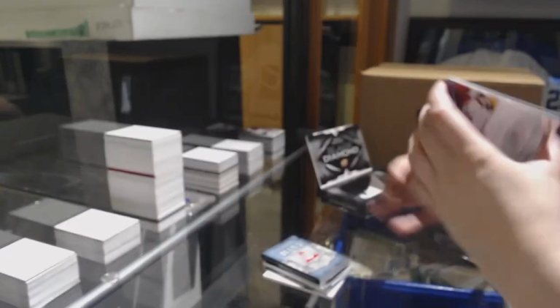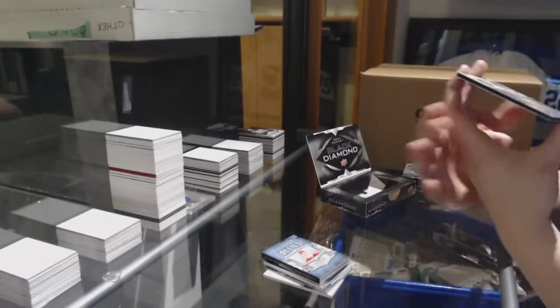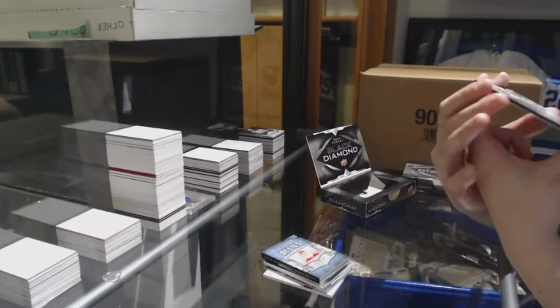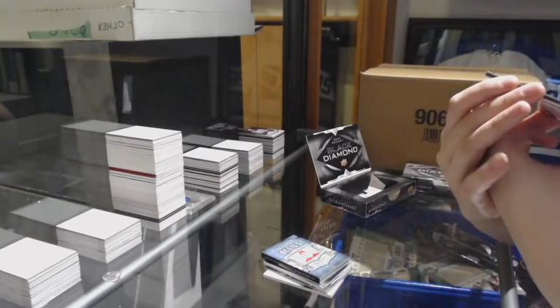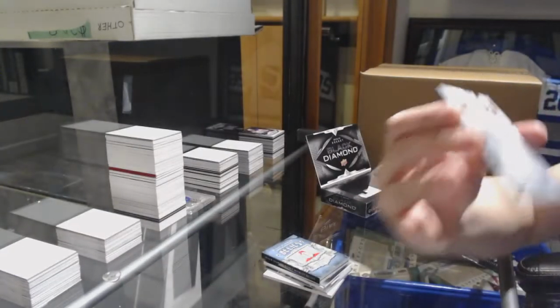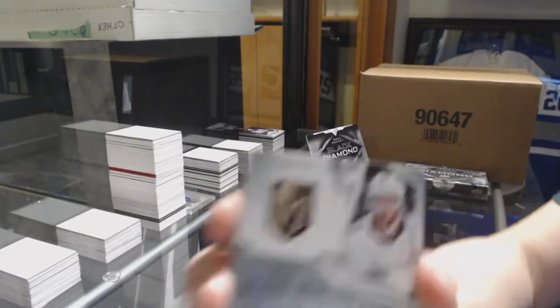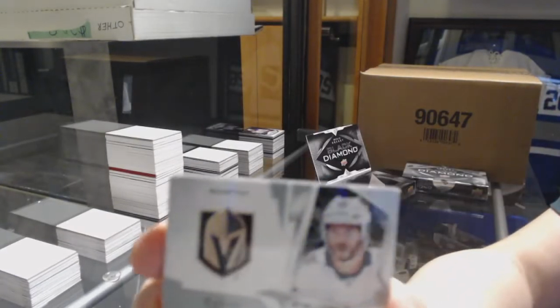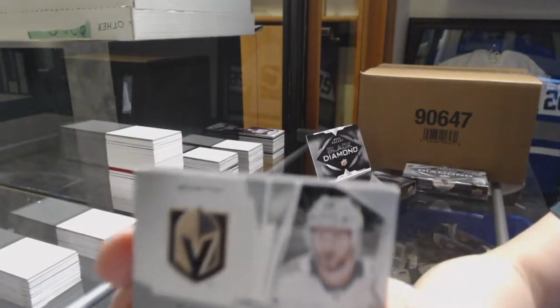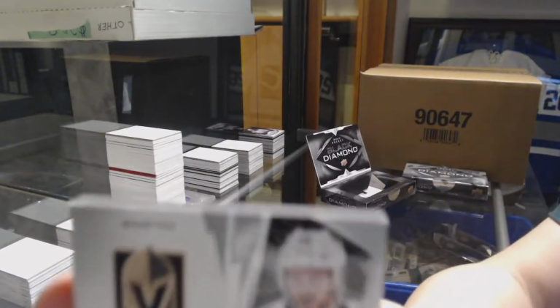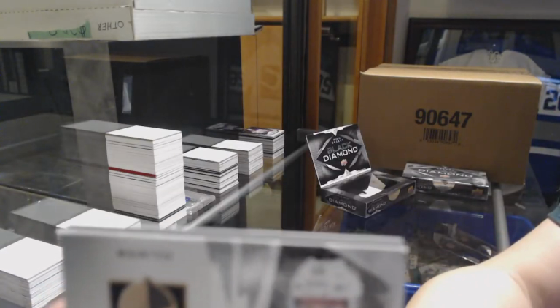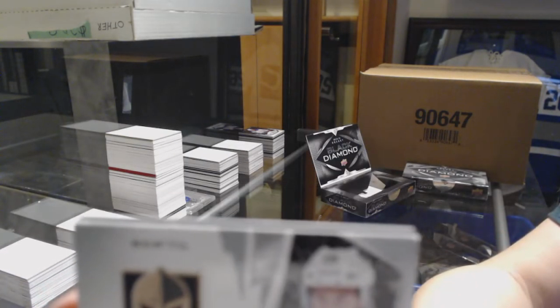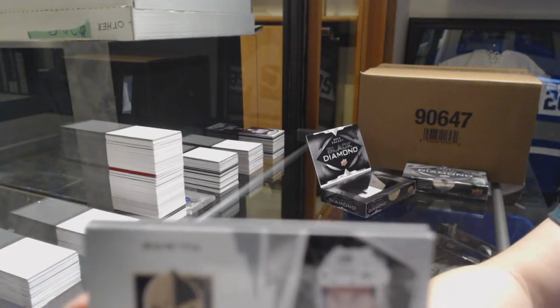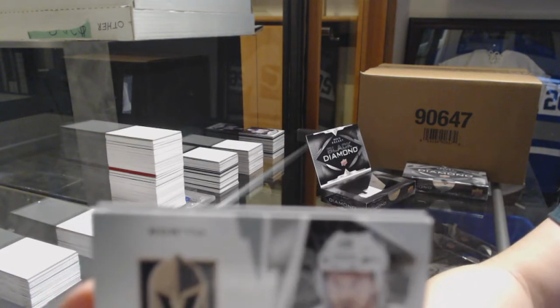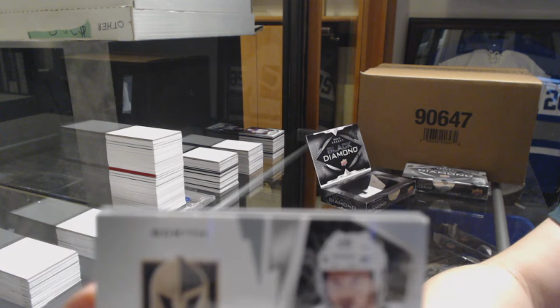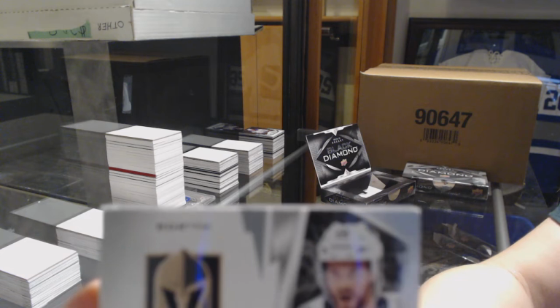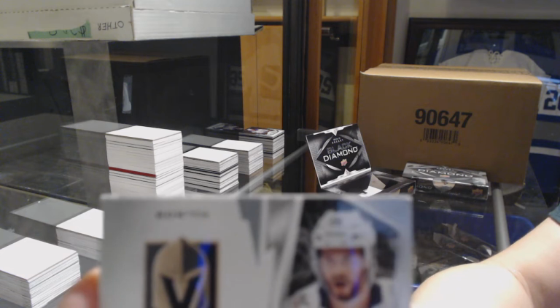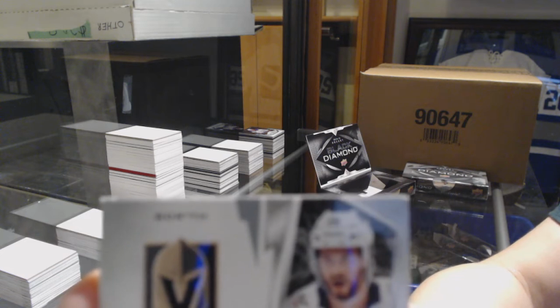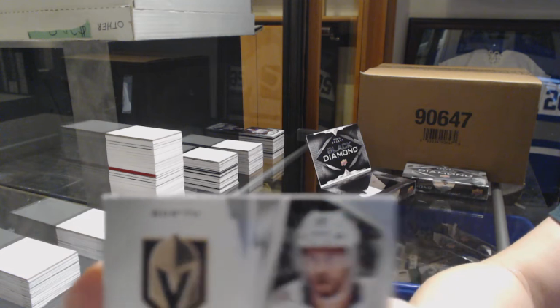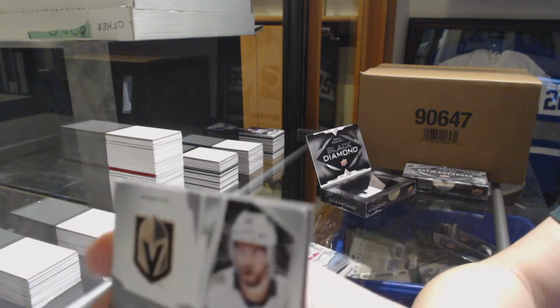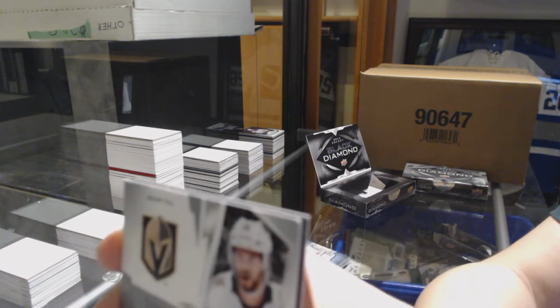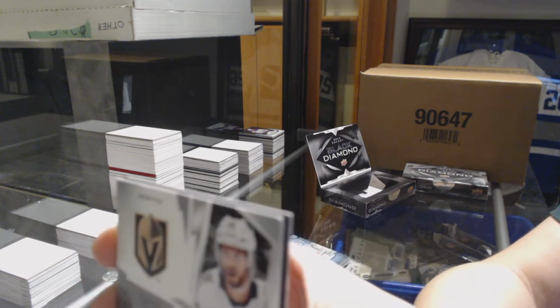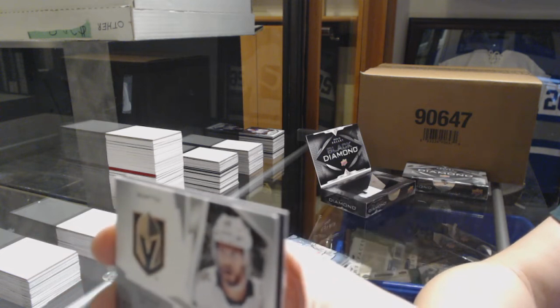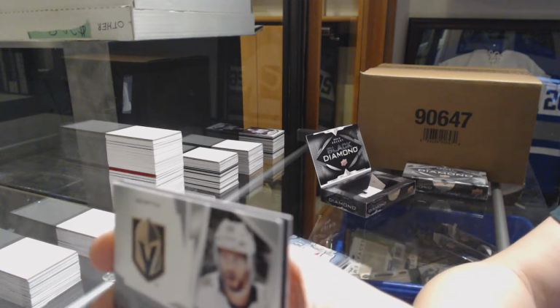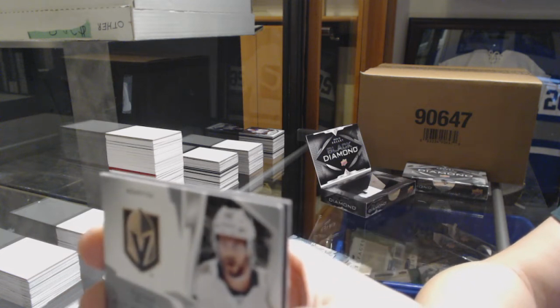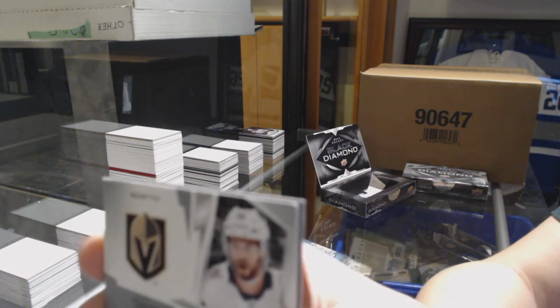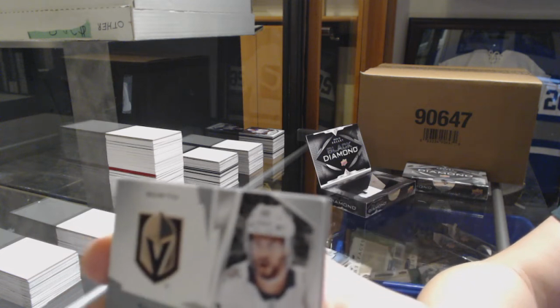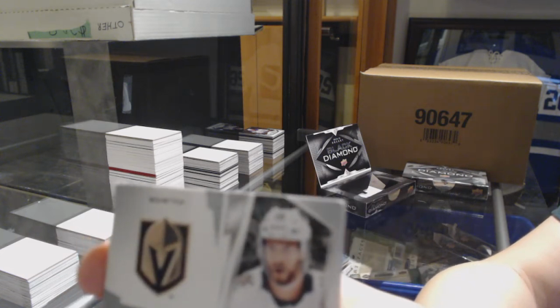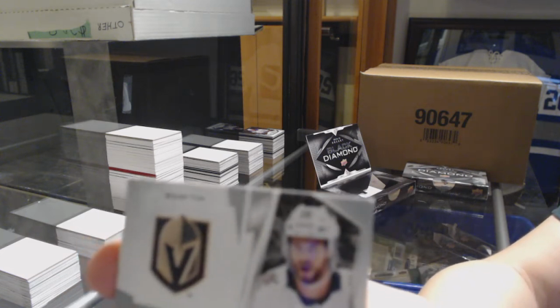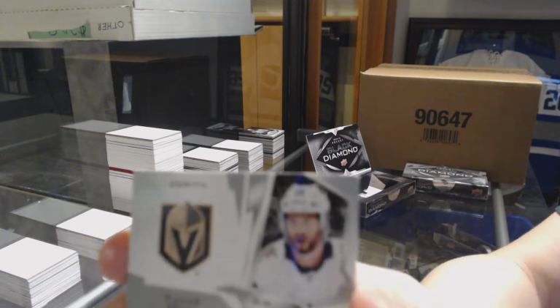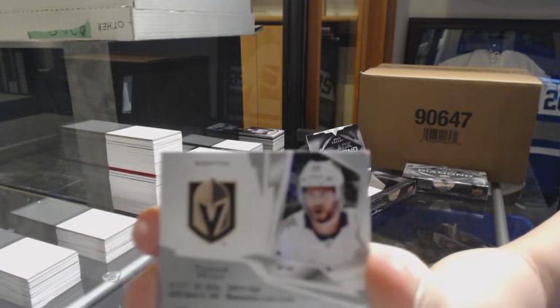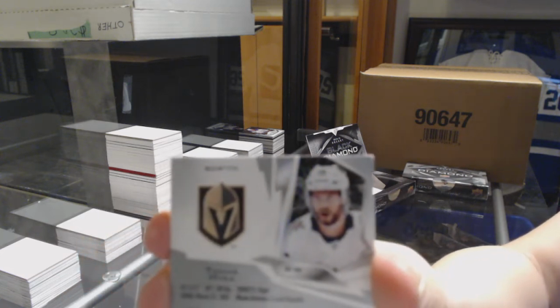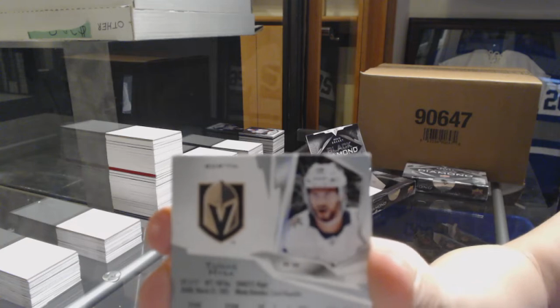Unfortunately, there is a bit of damage in the top right corner — just so you know that we didn't do that. It's kind of hard to see on camera, but it's definitely a rough corner.